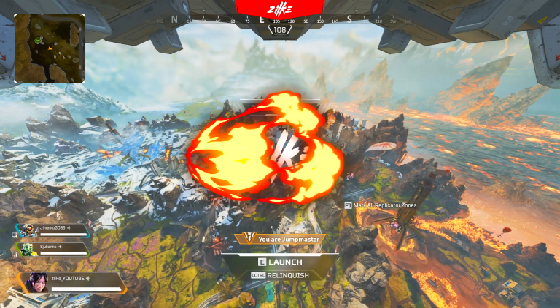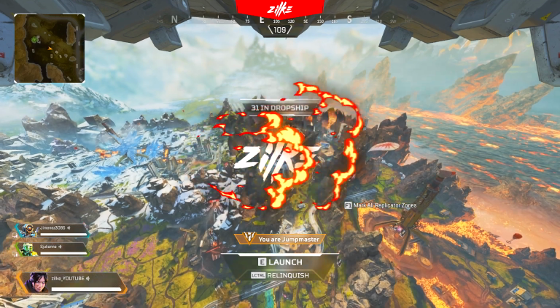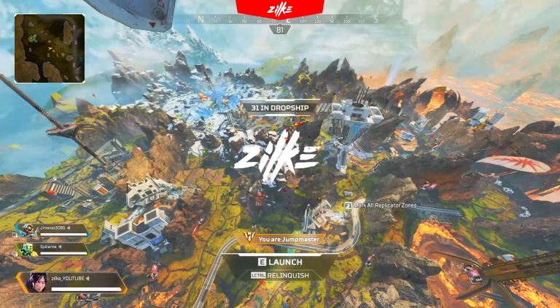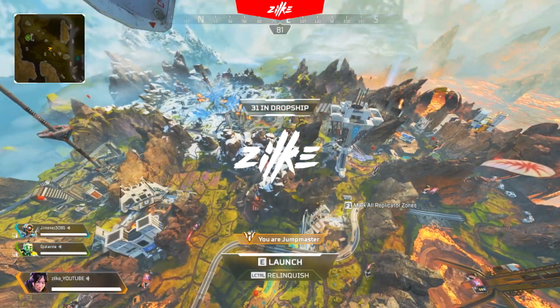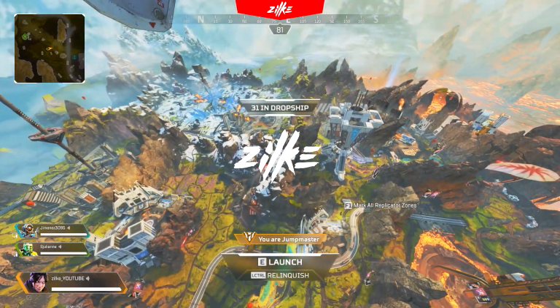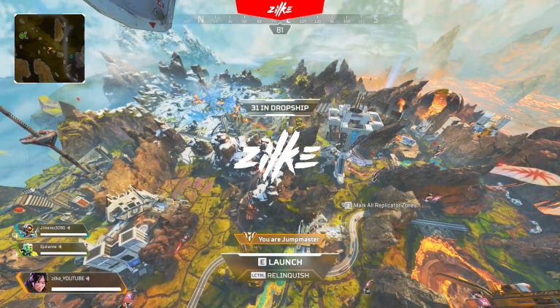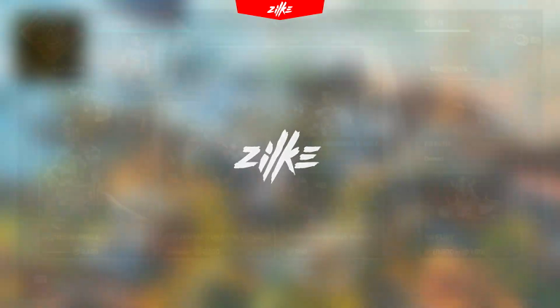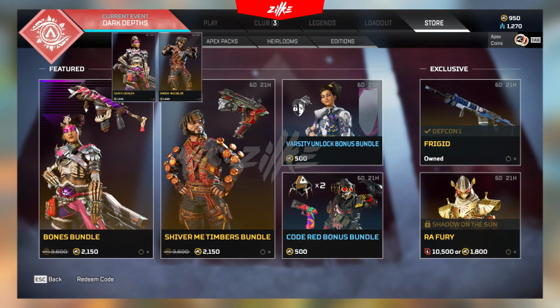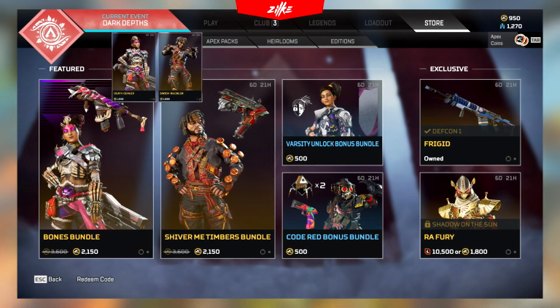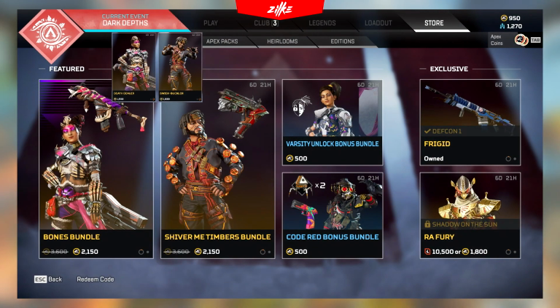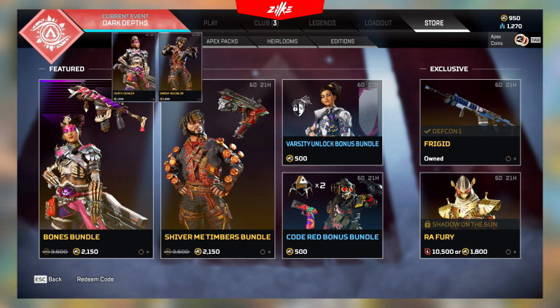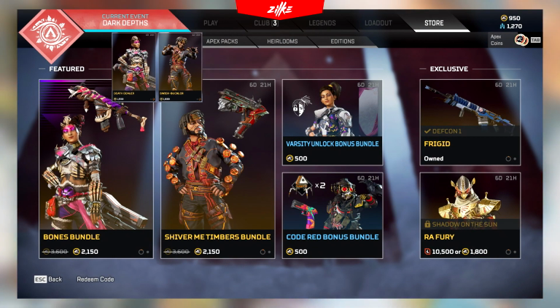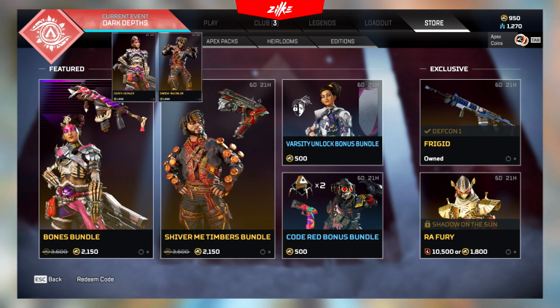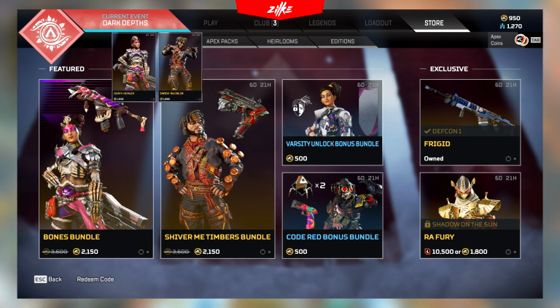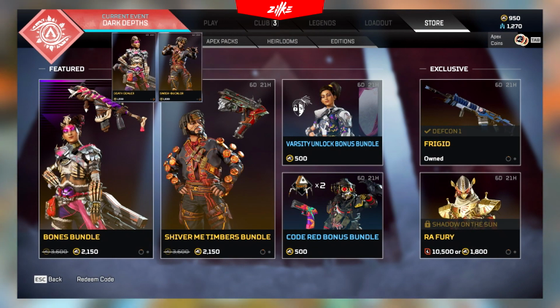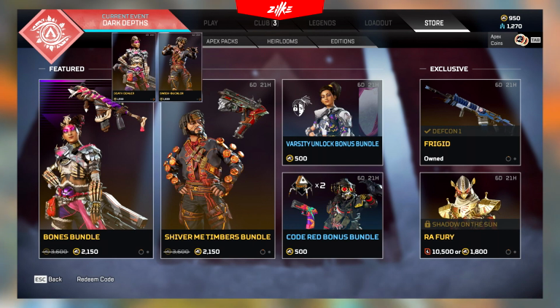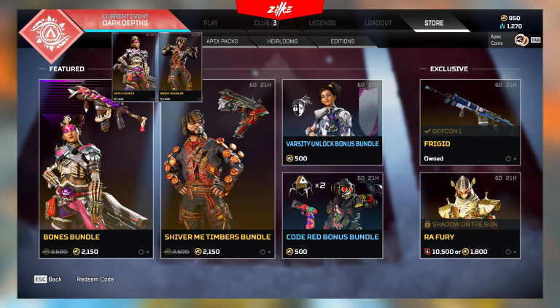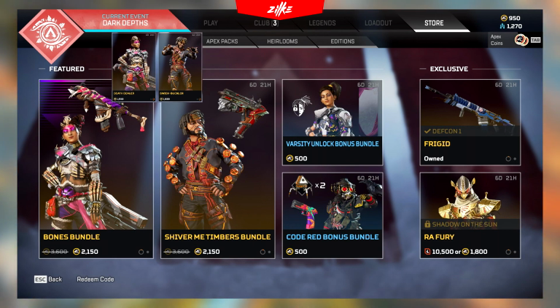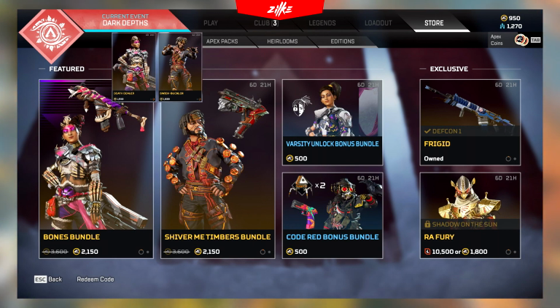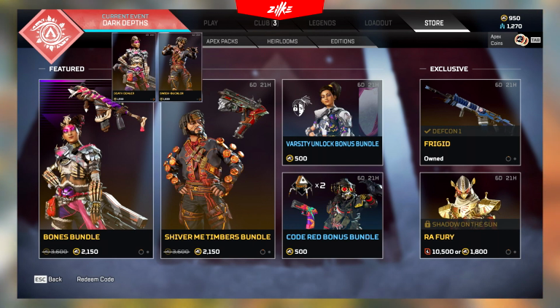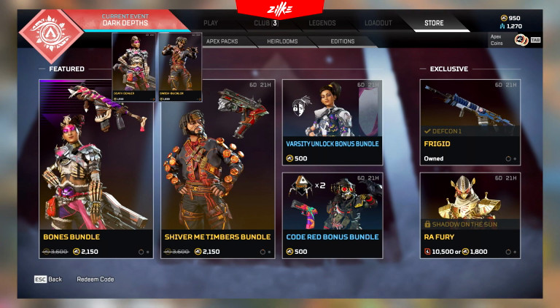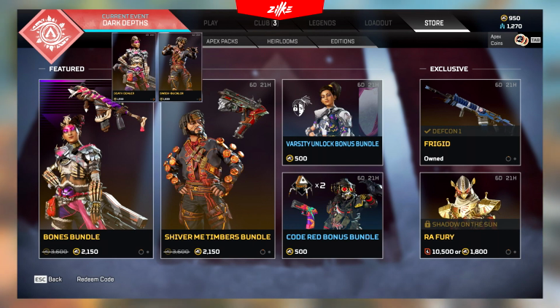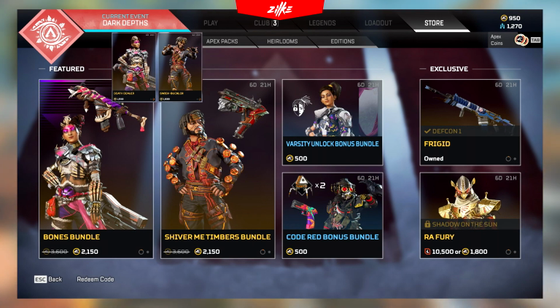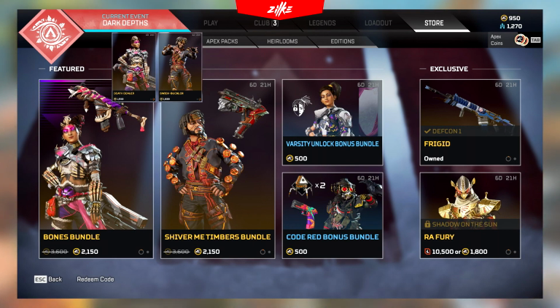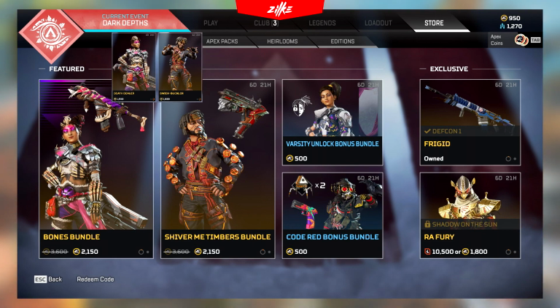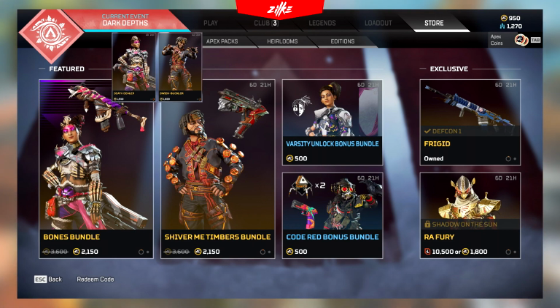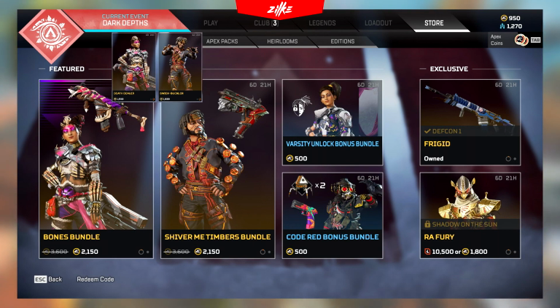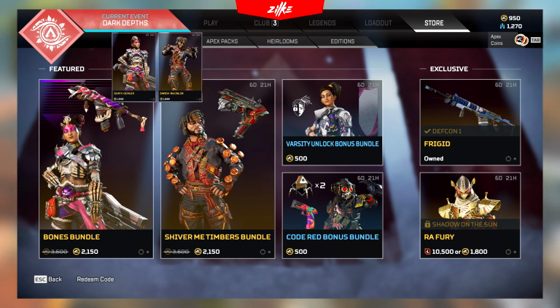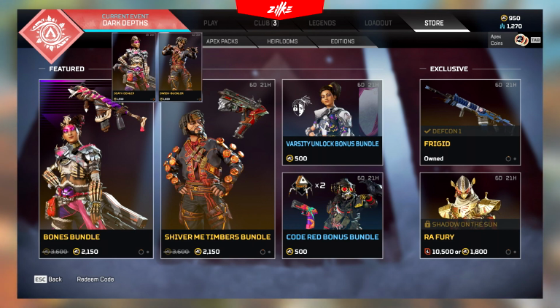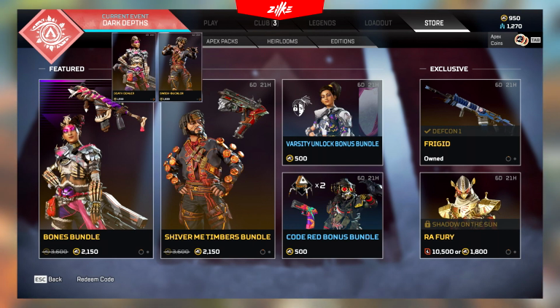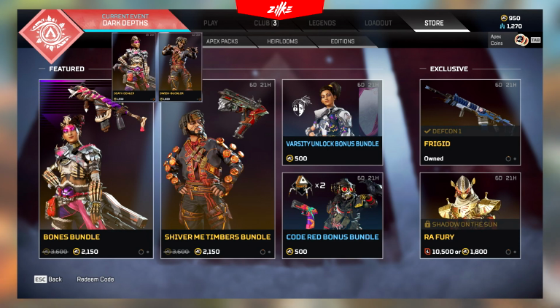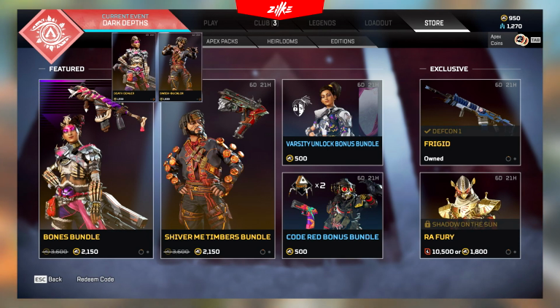What's up, Zilke here. Oh boy, so many Apex coins are going to be lost today because today's rotation is just amazing — so many good skins to choose from.